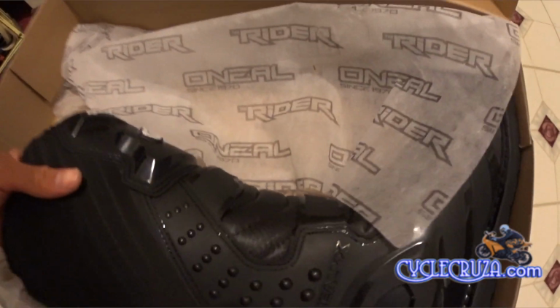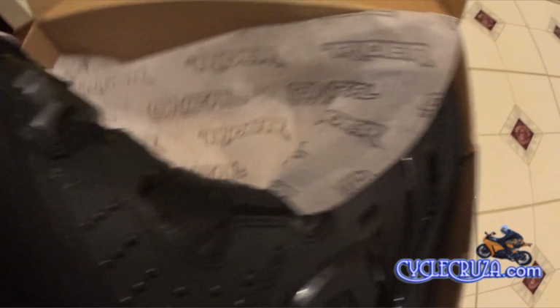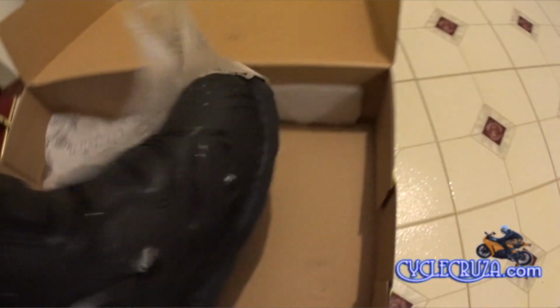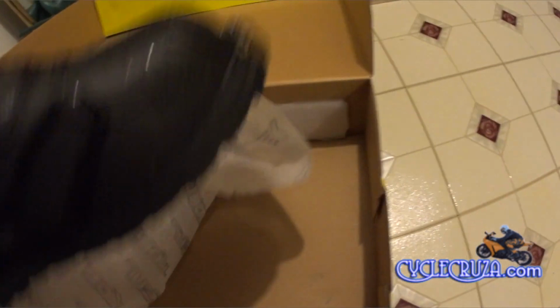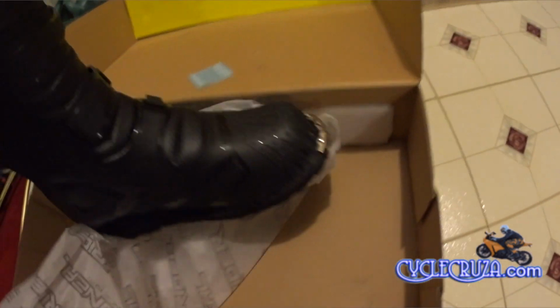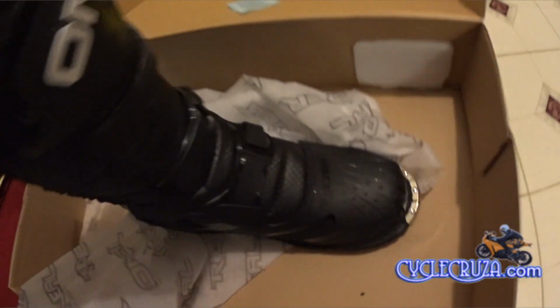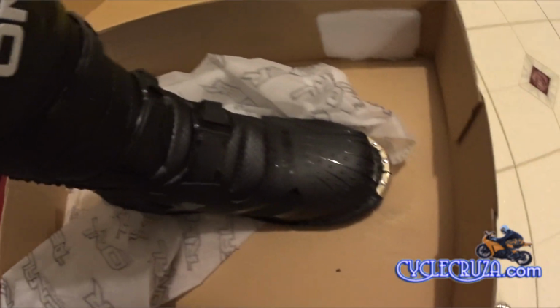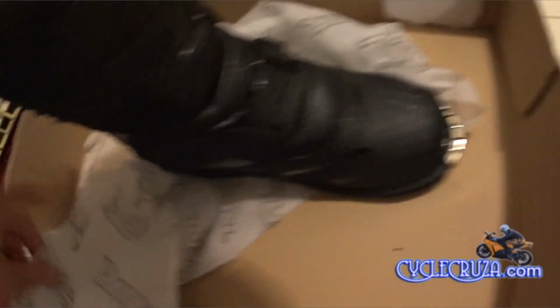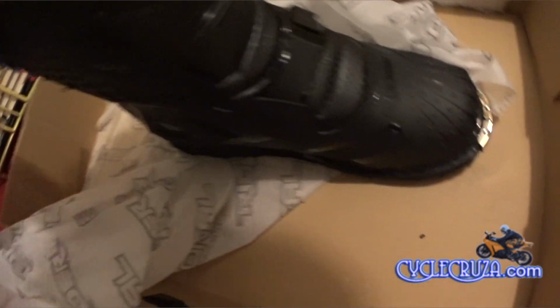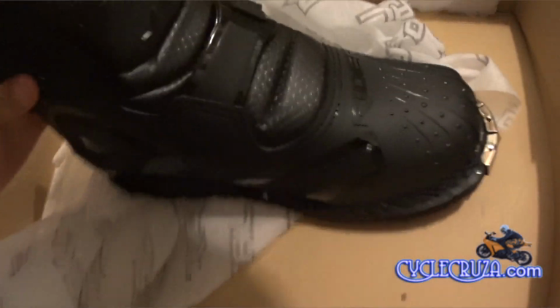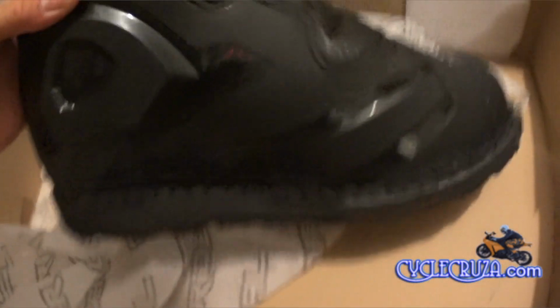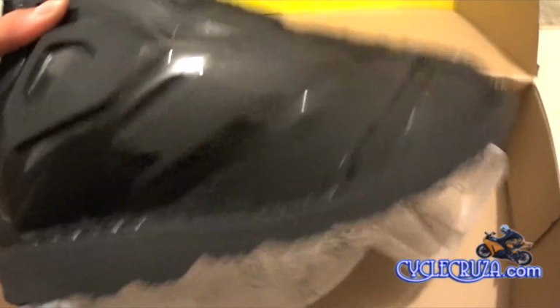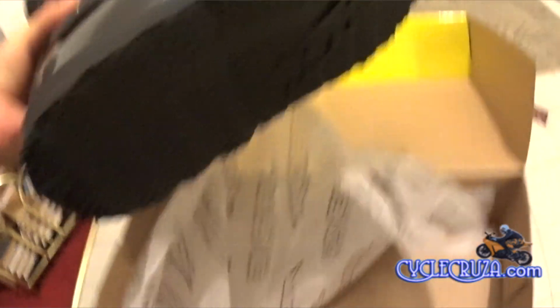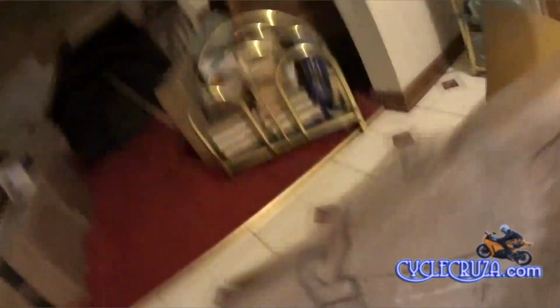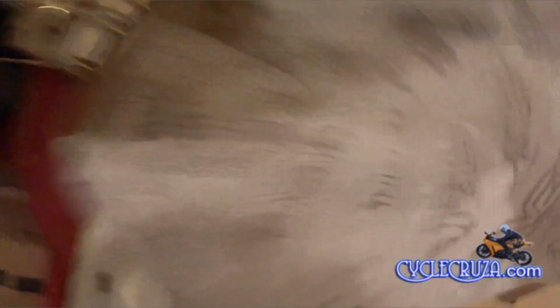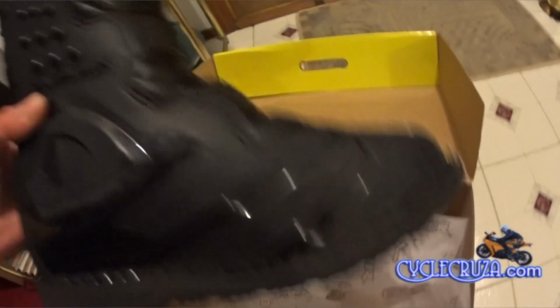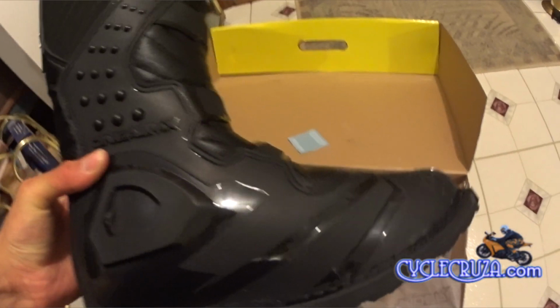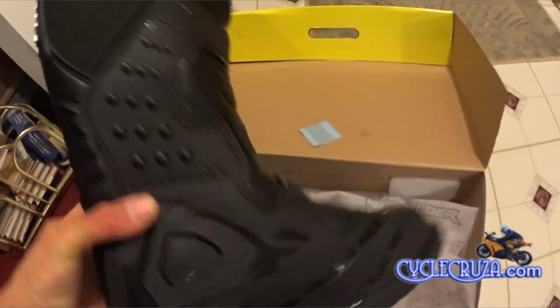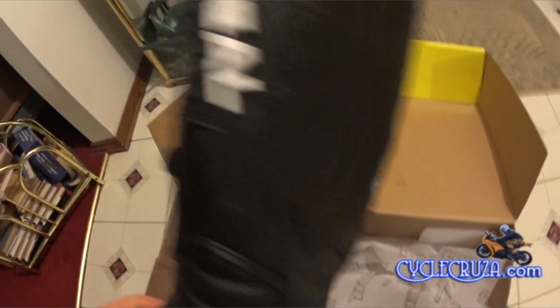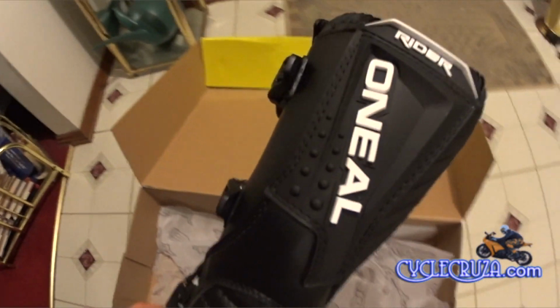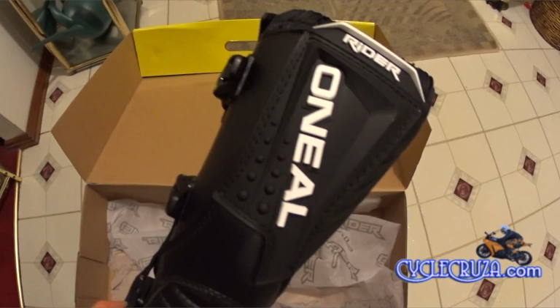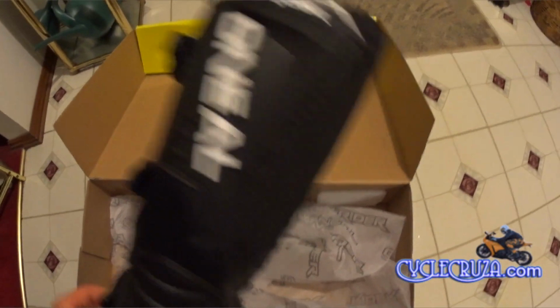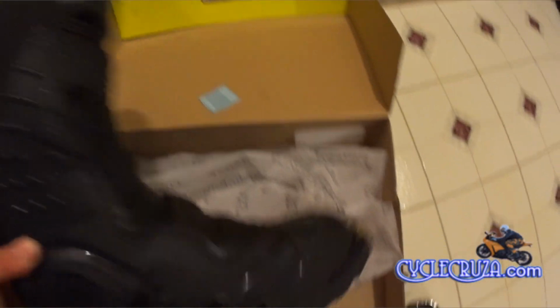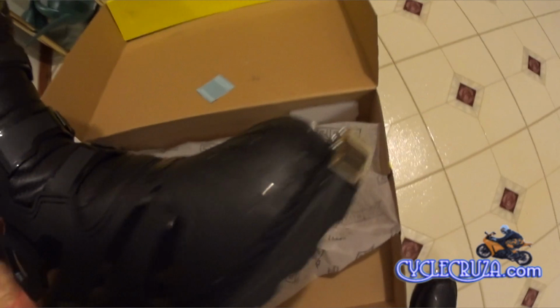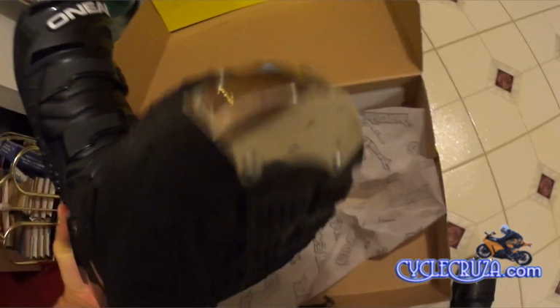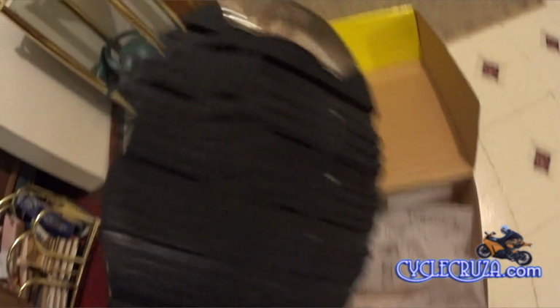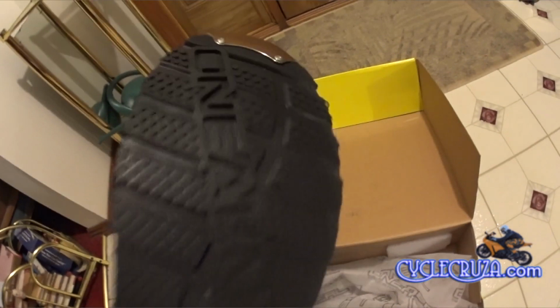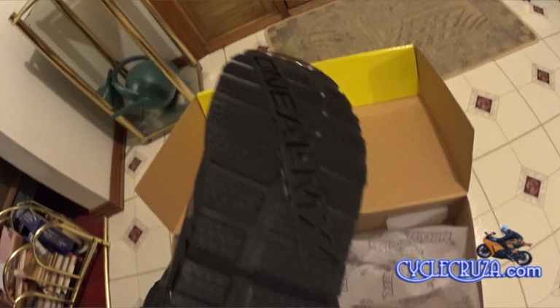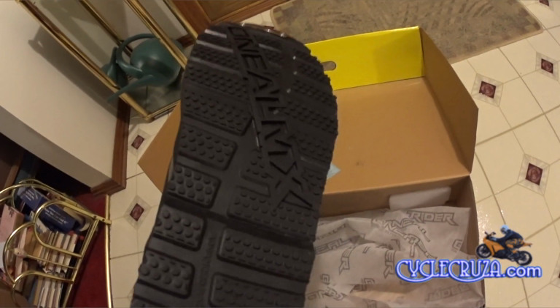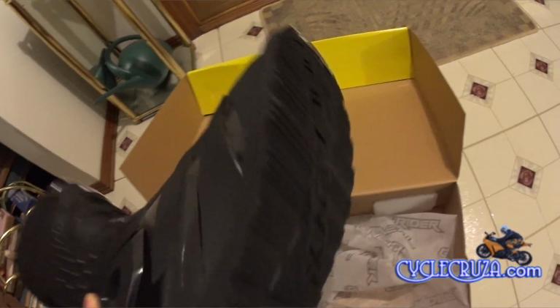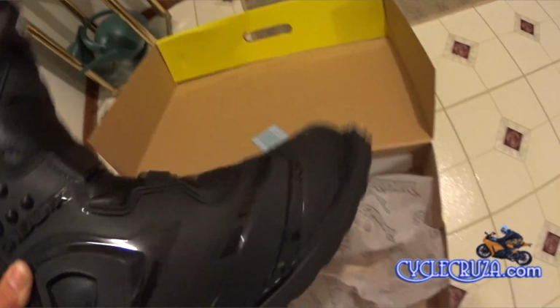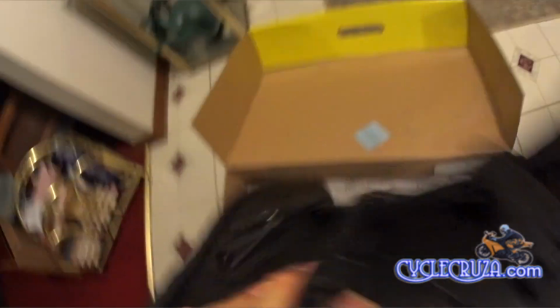I picked up some of these O'Neill Rider boots, really cheap. I'll include a link where you can get these in the info section of this video. These boots are really well made — I'm really impressed. These are size 10.